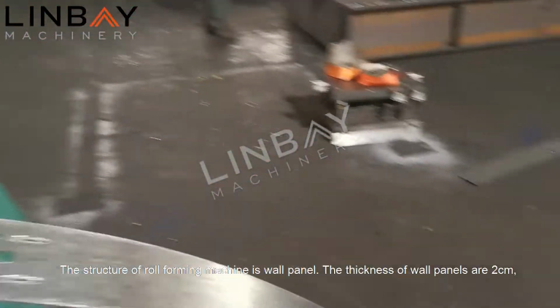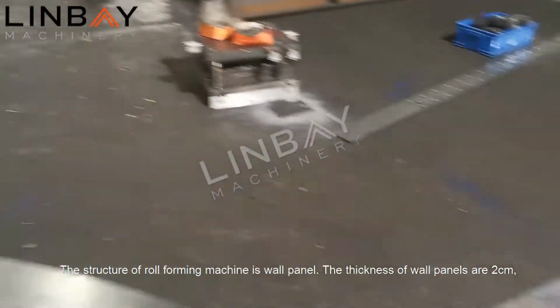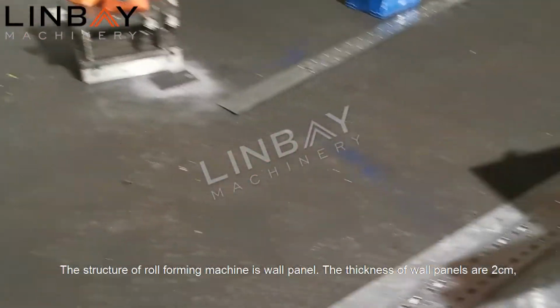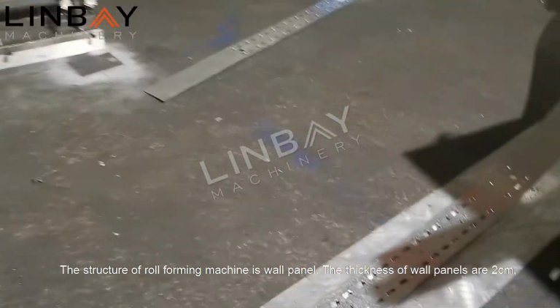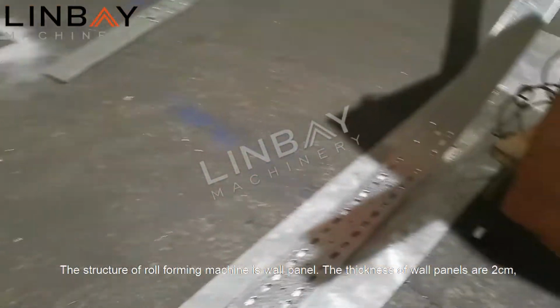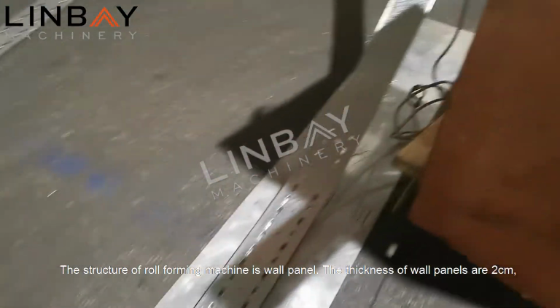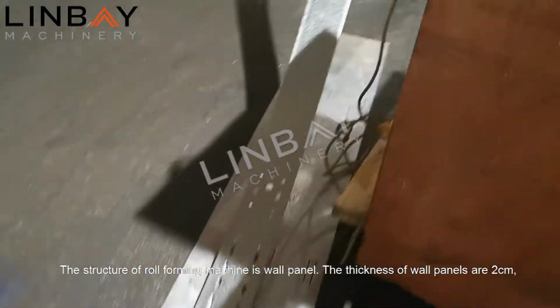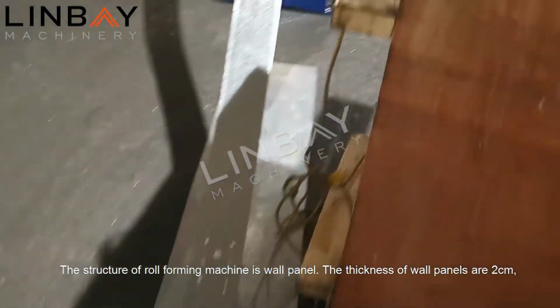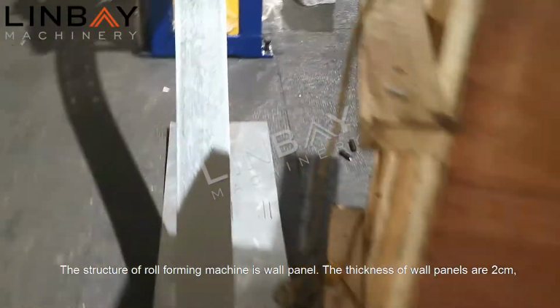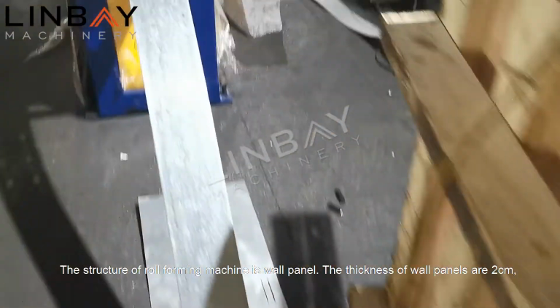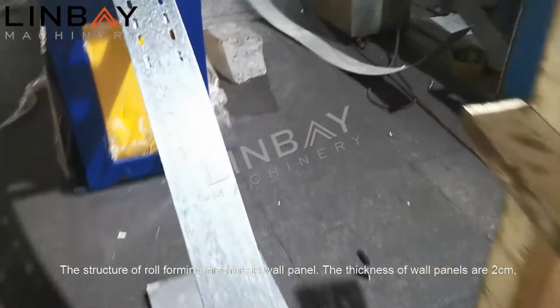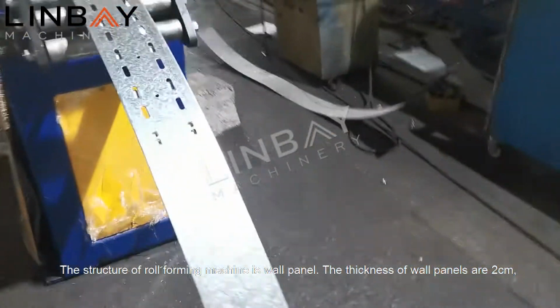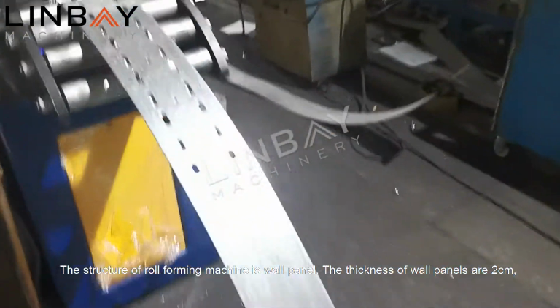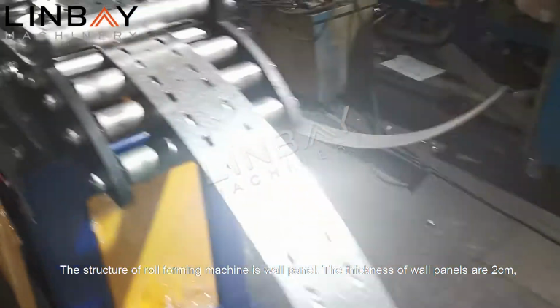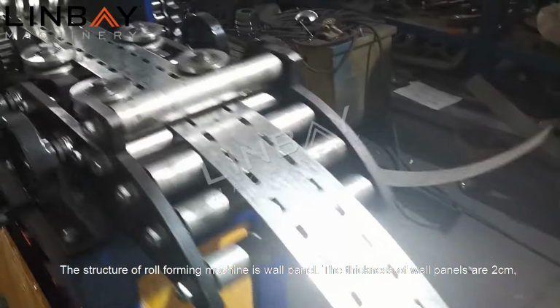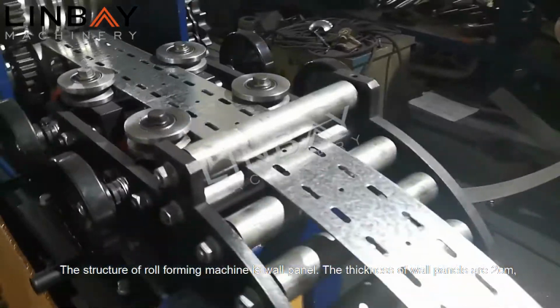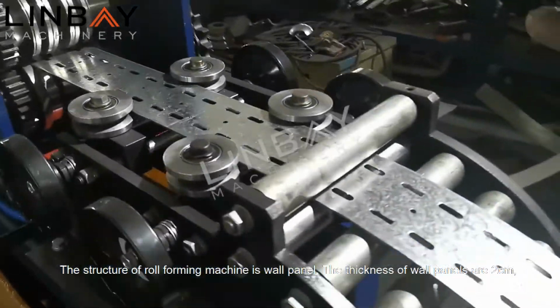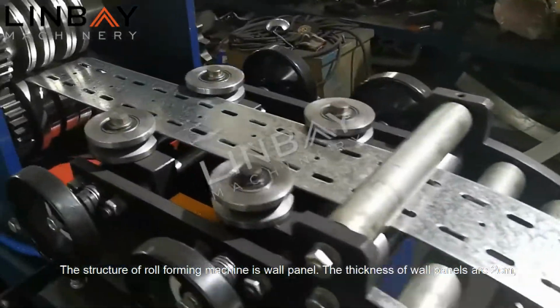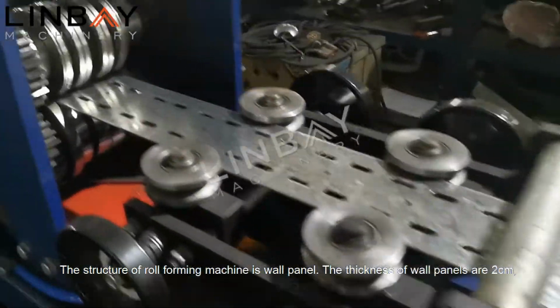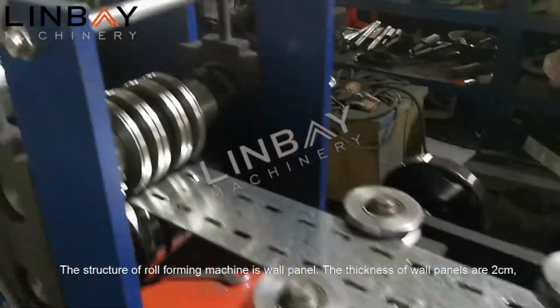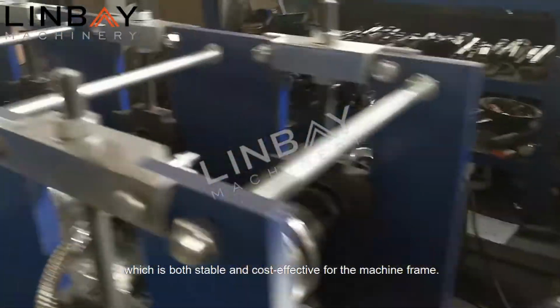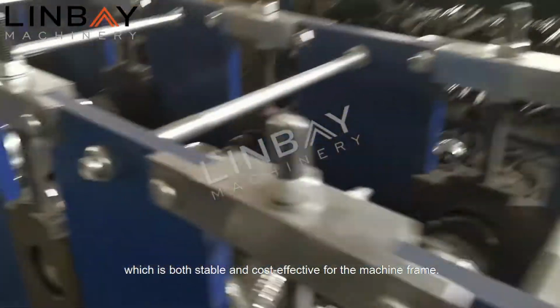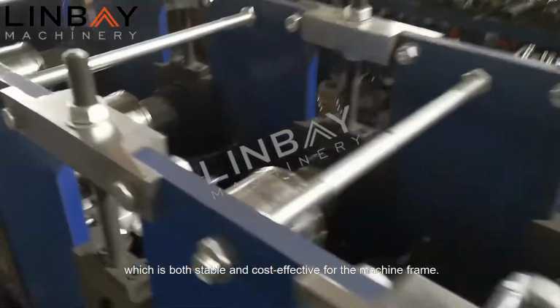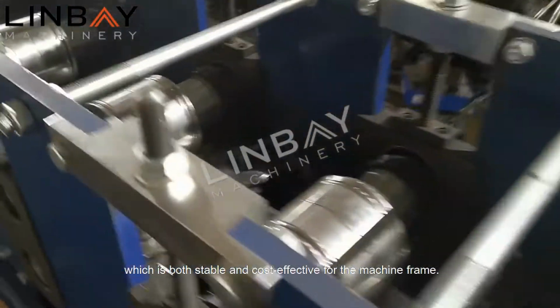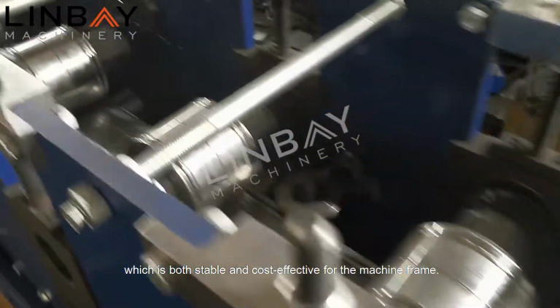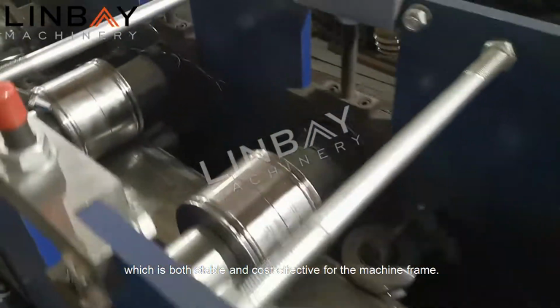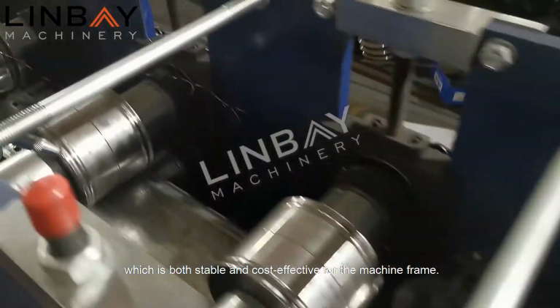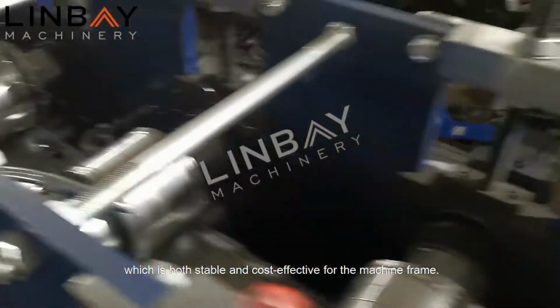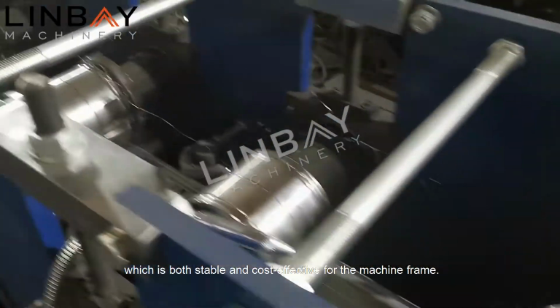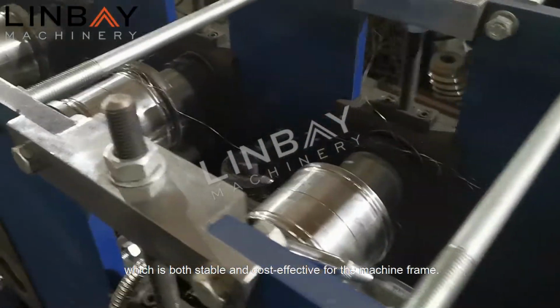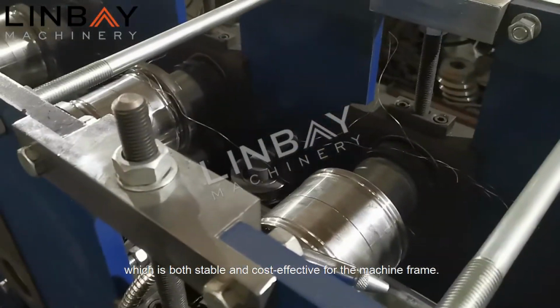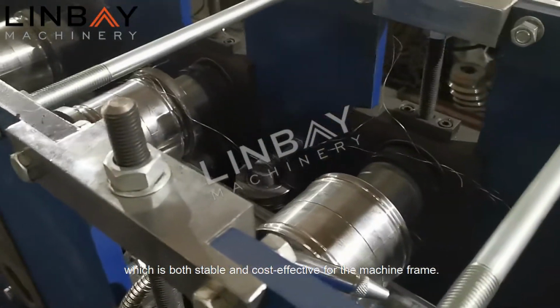The structure of the roll forming machine is a wall panel design. The thickness of the wall panels is 2 centimeters, which is both stable and cost effective for the machine frame.